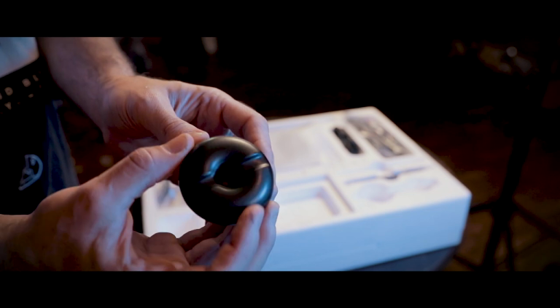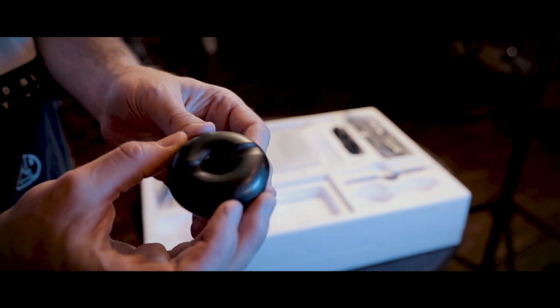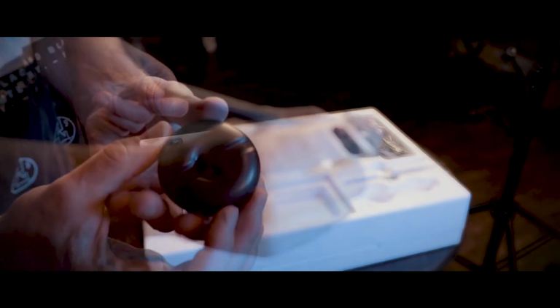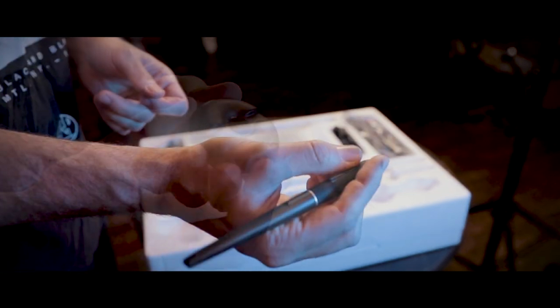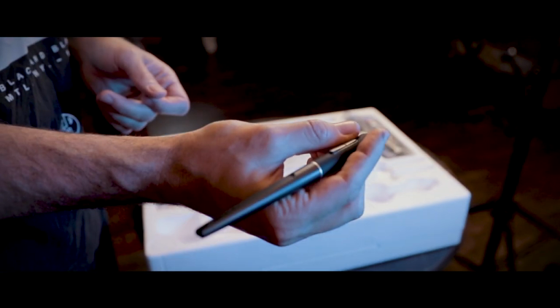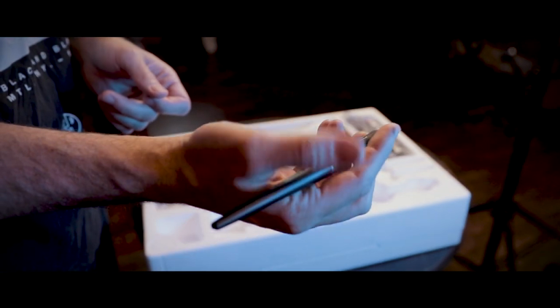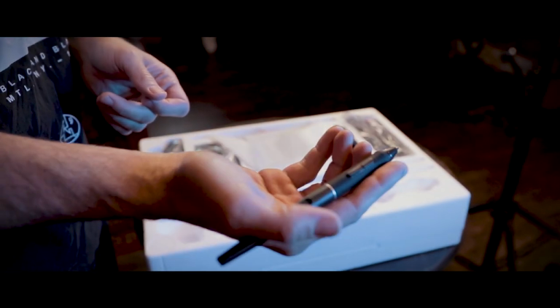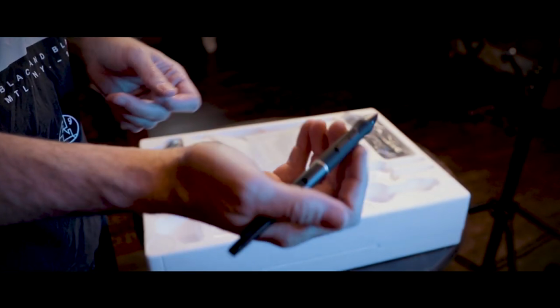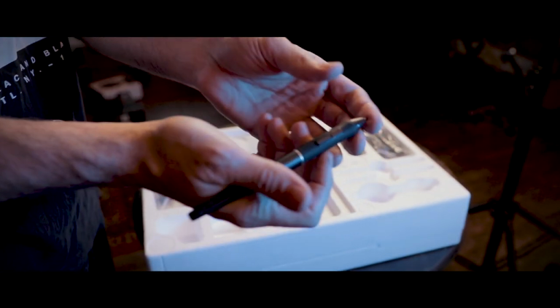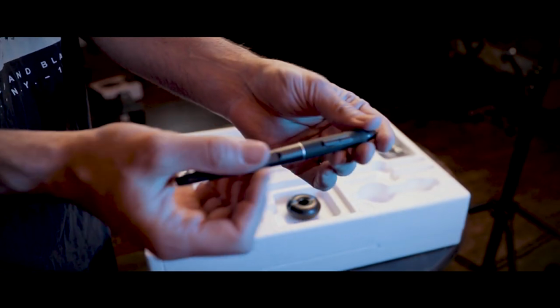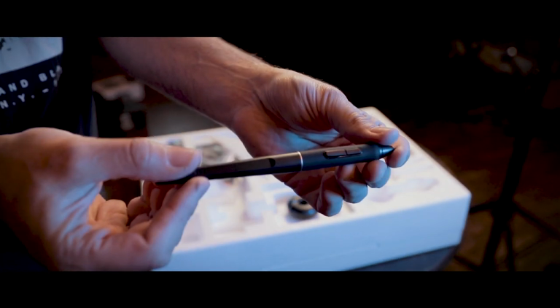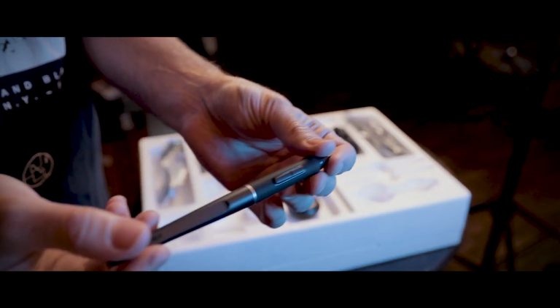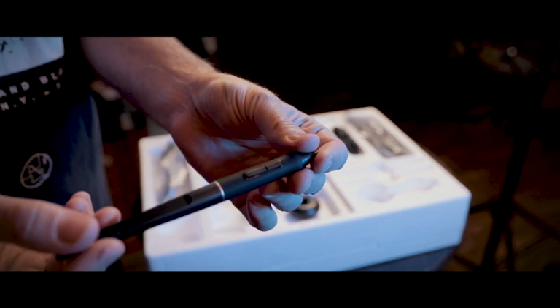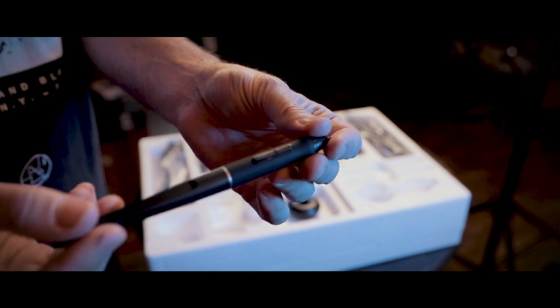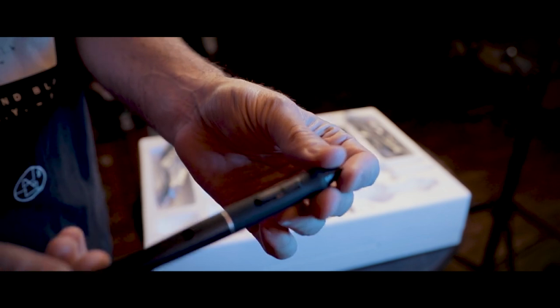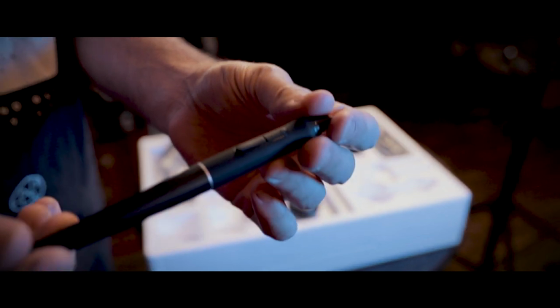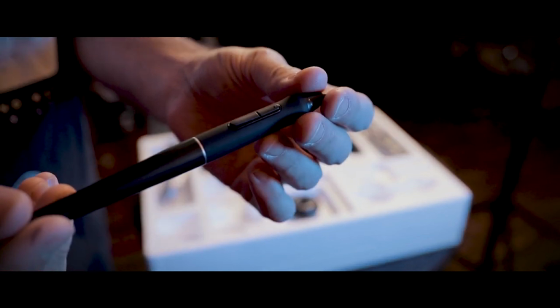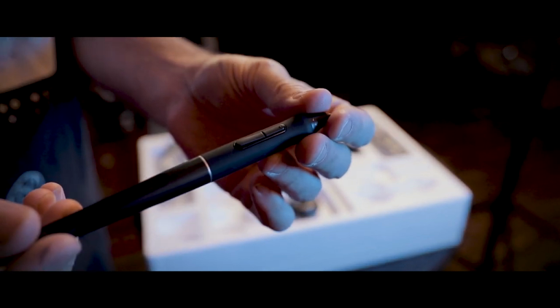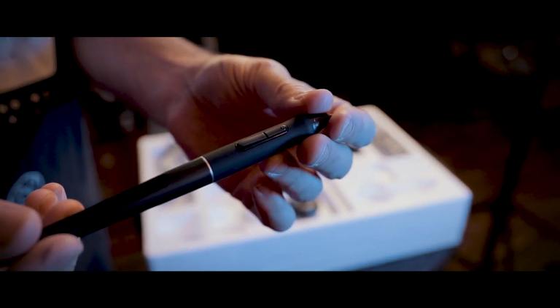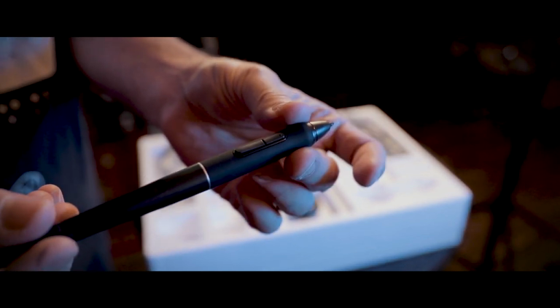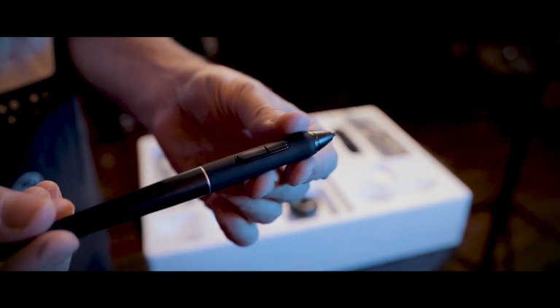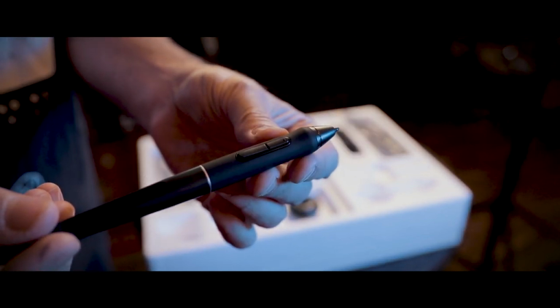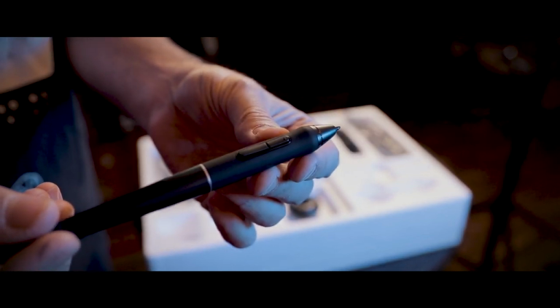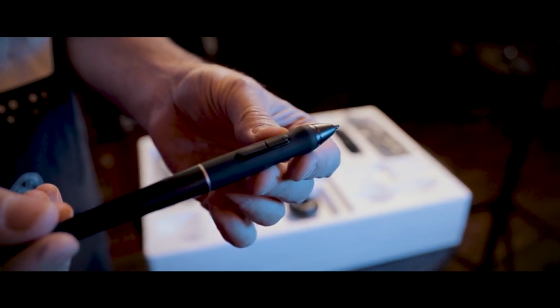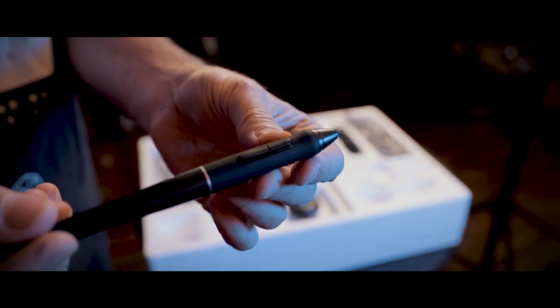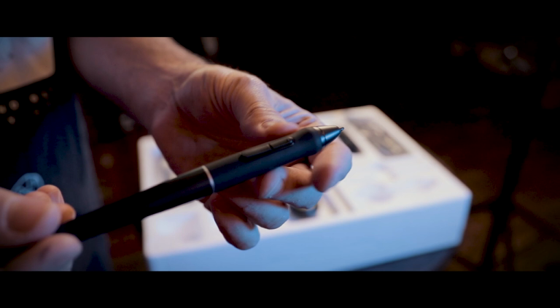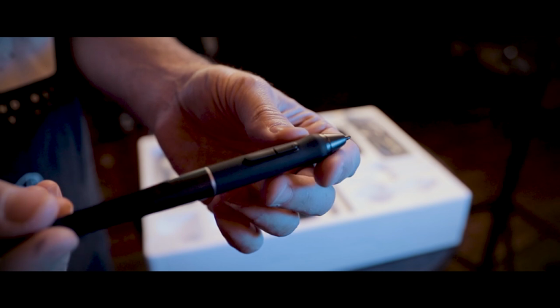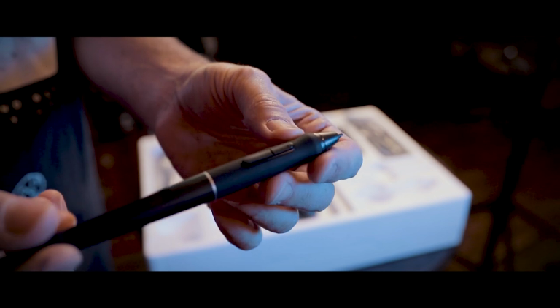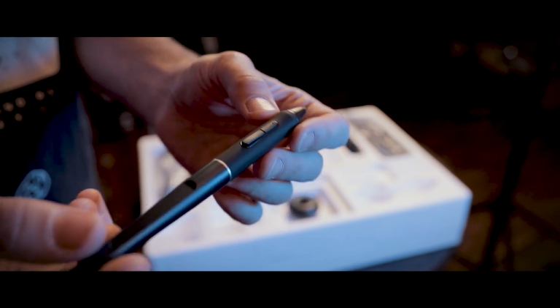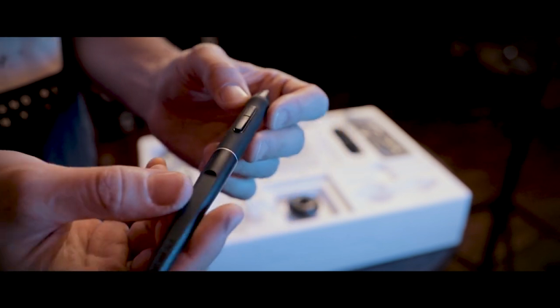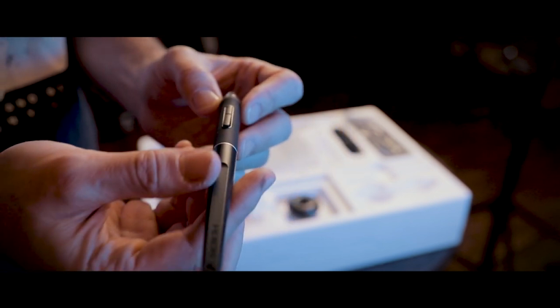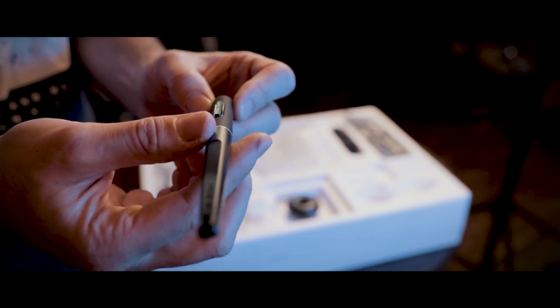Last but not least, we have the Huyan pen with two buttons — an up and down button that you can customize to whatever settings you want, depending on which program you use.